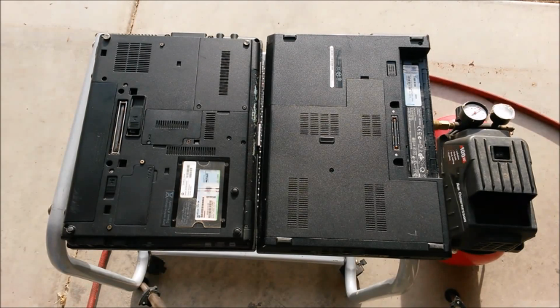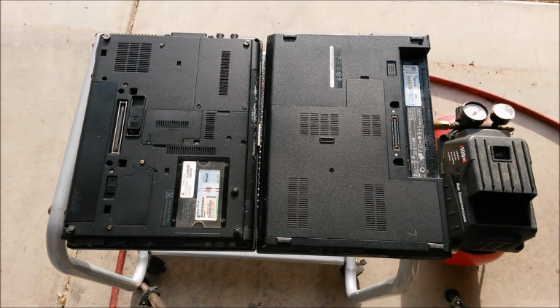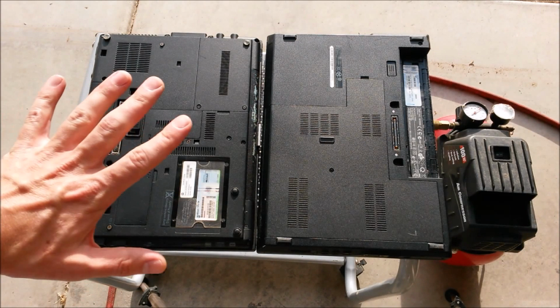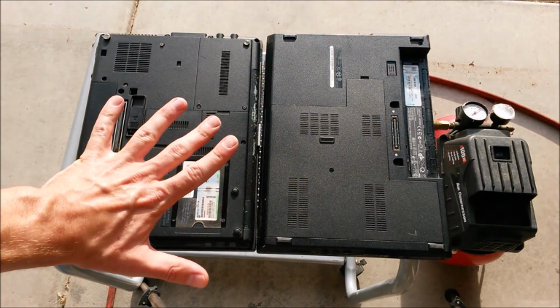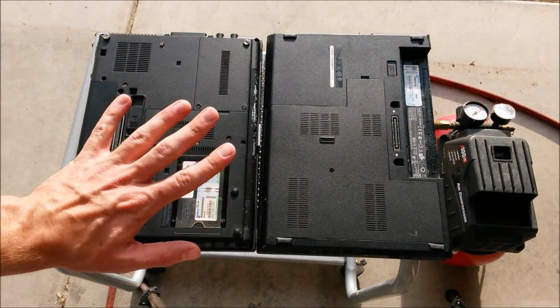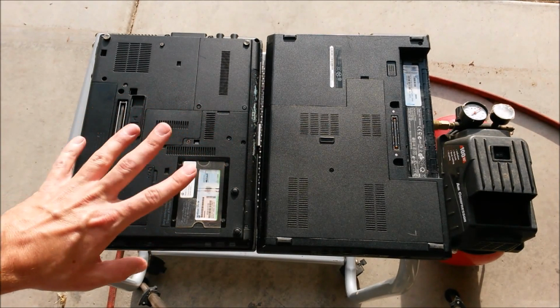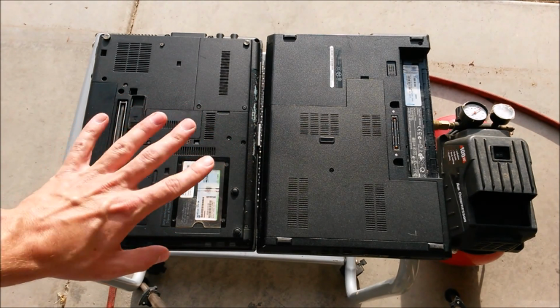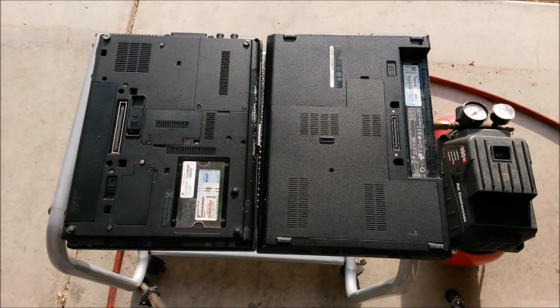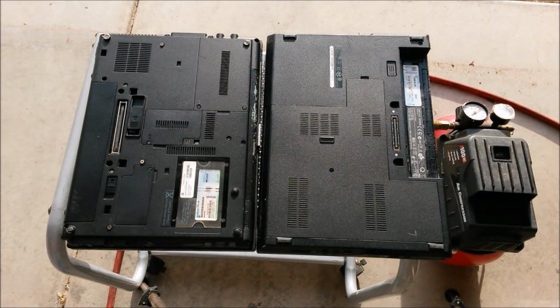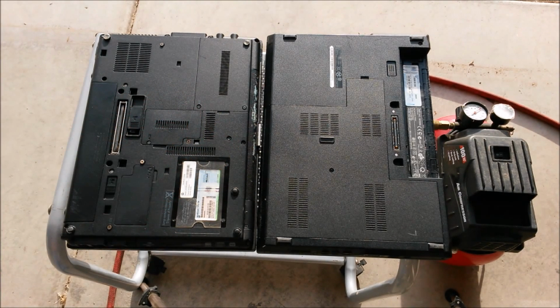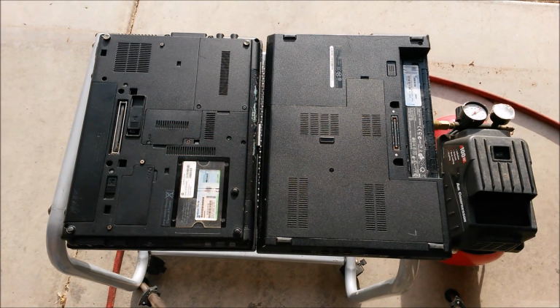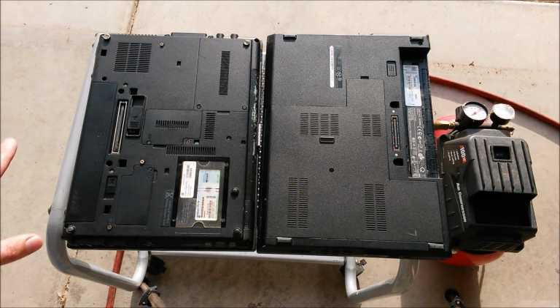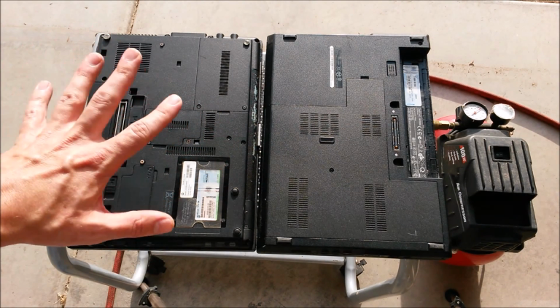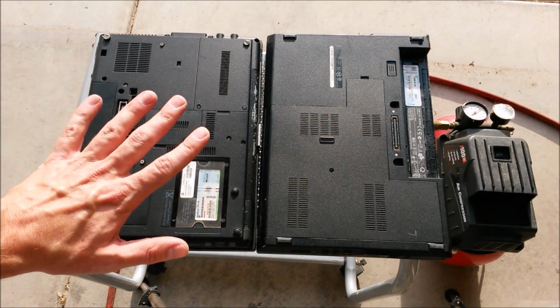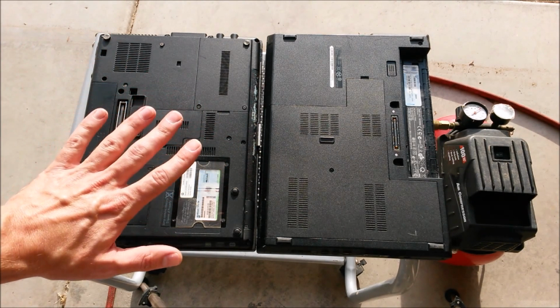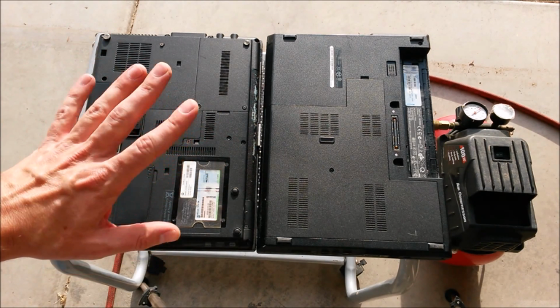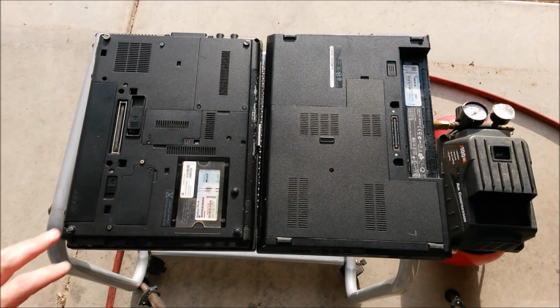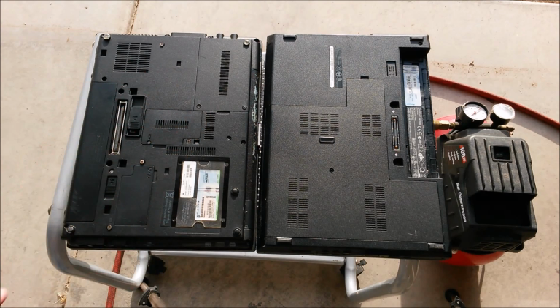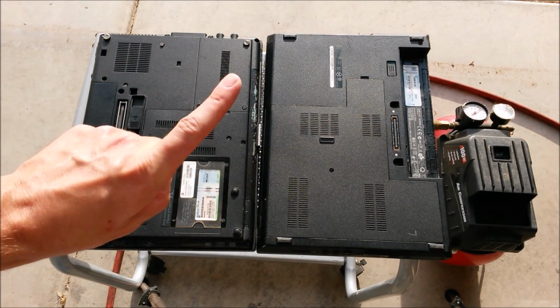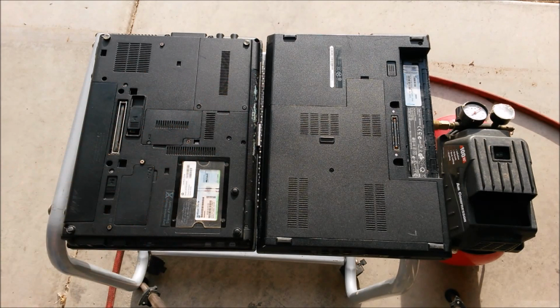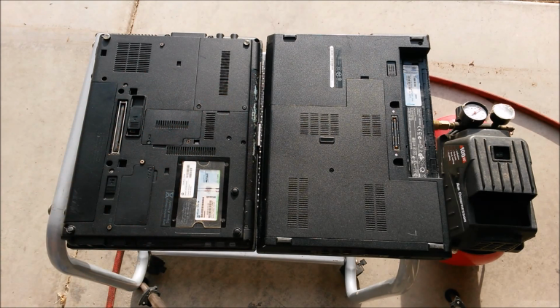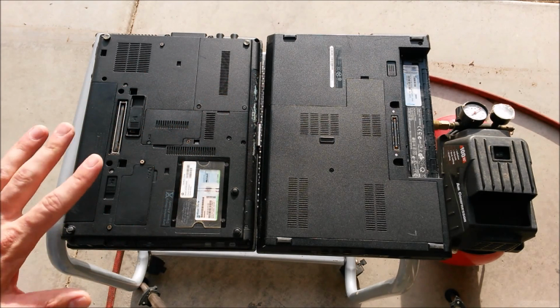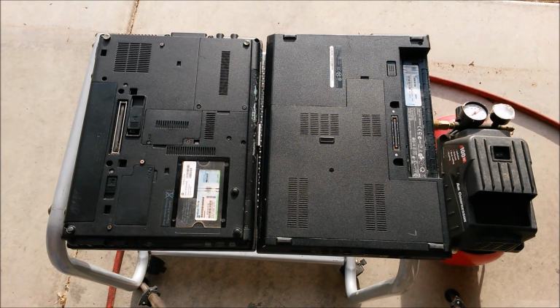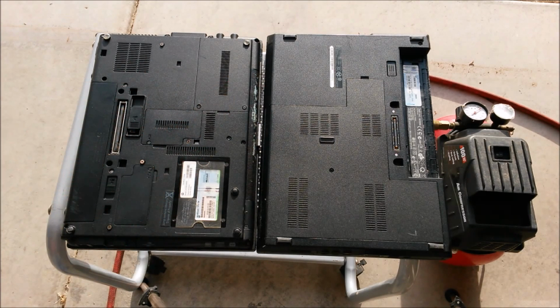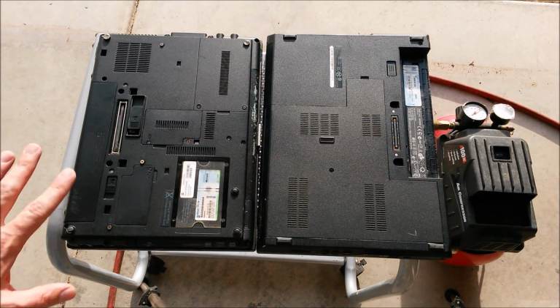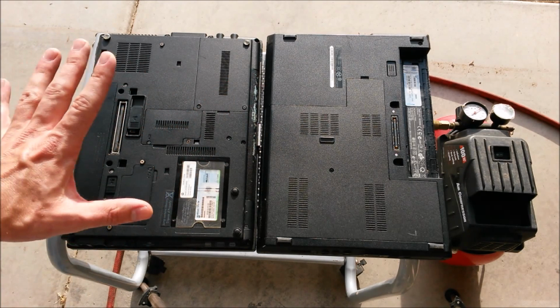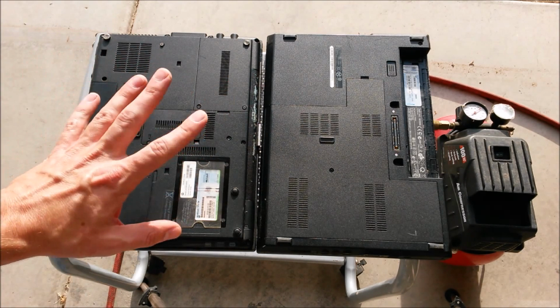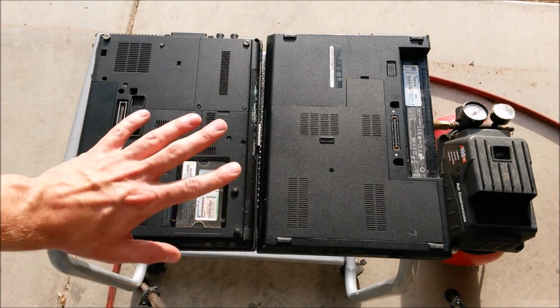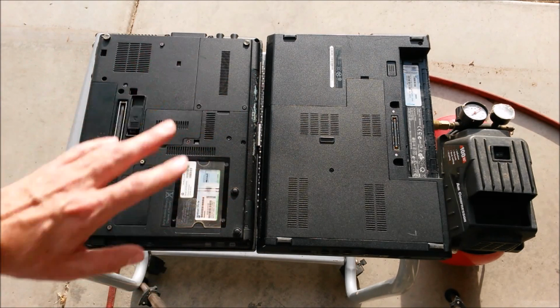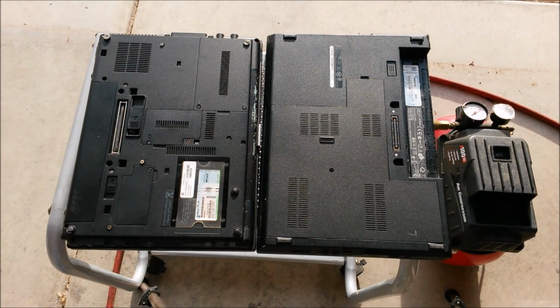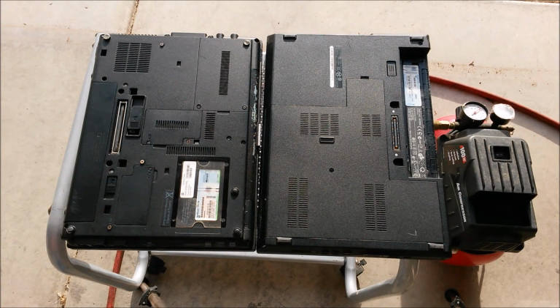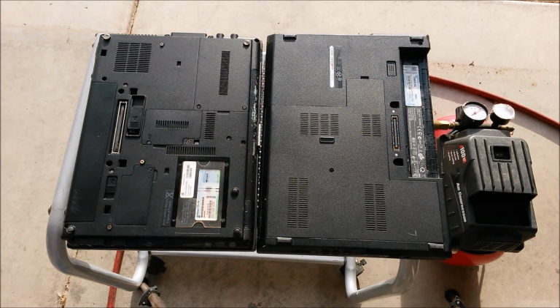I'm going to show you how to properly clean and maintain your laptop computer and keyboard. Any laptop should be cleaned out and blown out at least once a year for proper maintenance. You'd be surprised at all the dust and hair that gets in there and clogs up the fan.